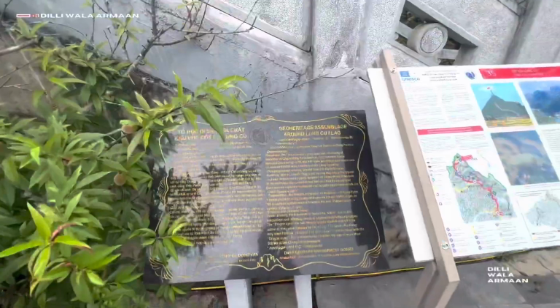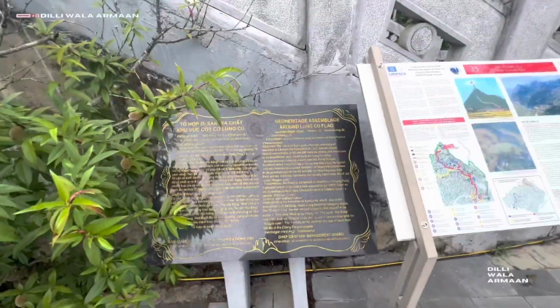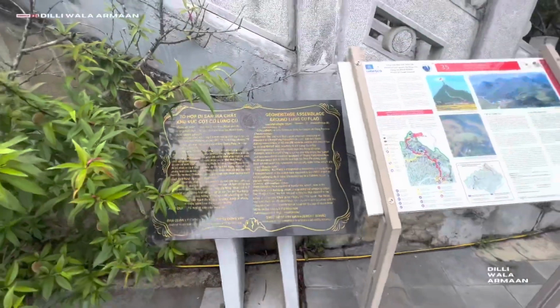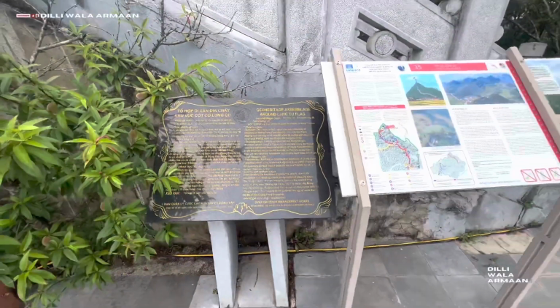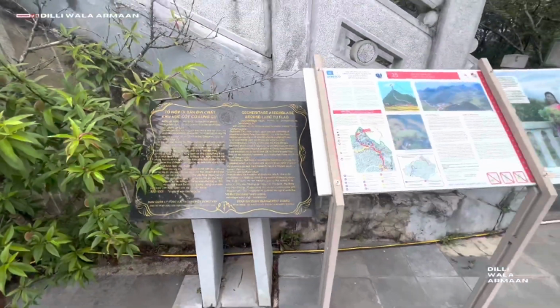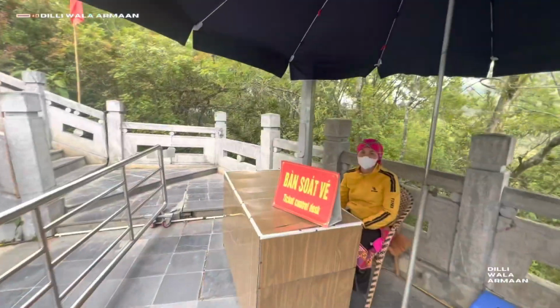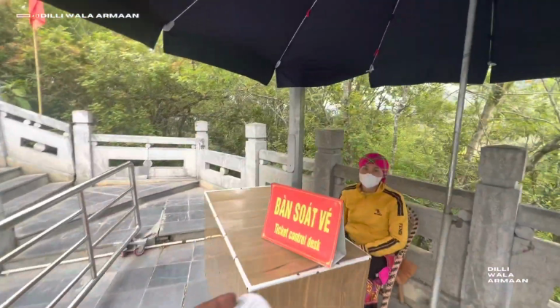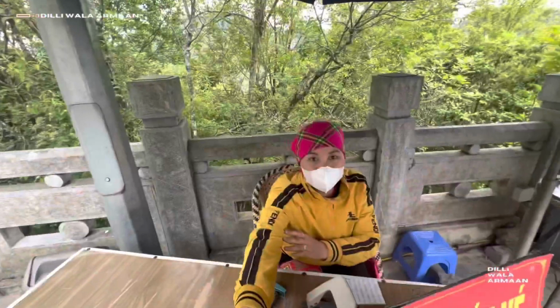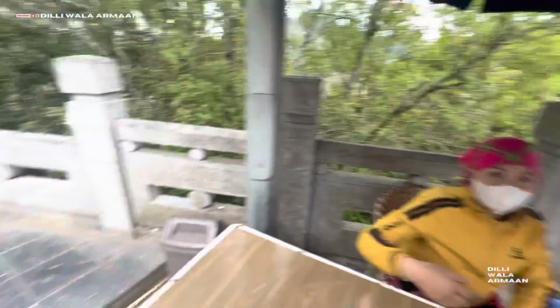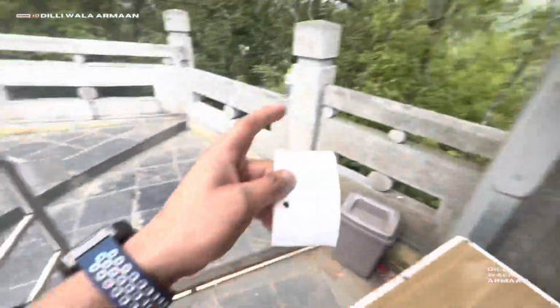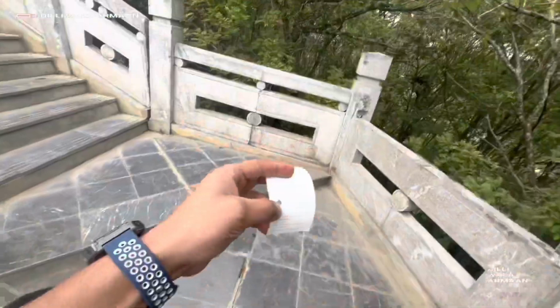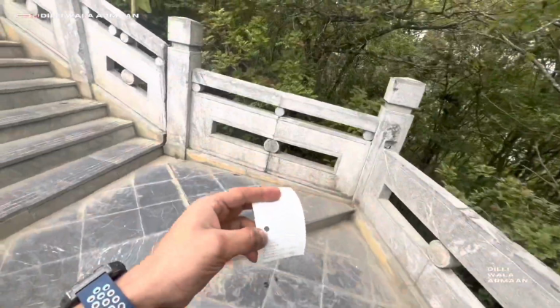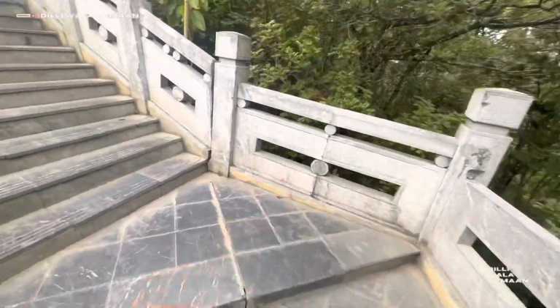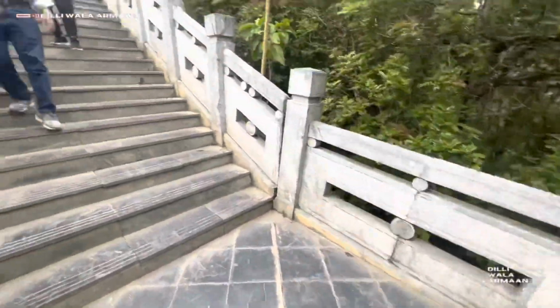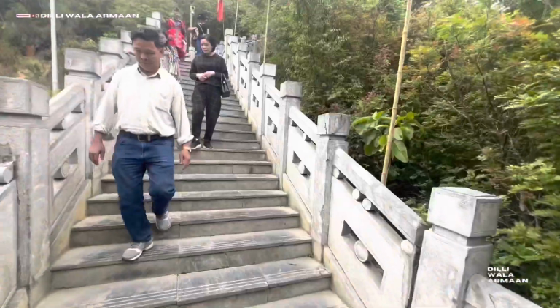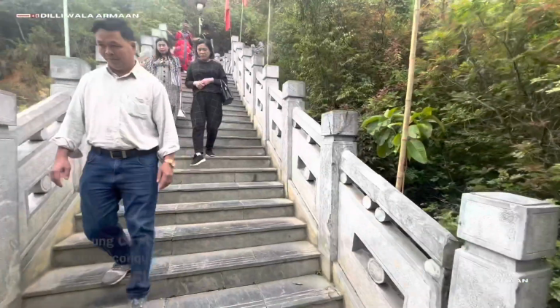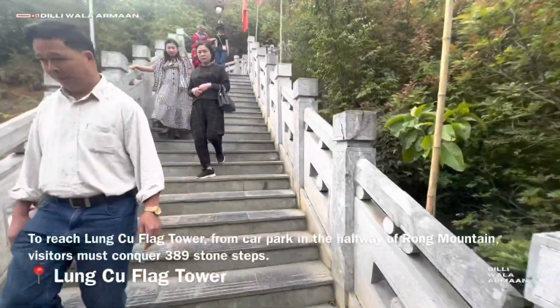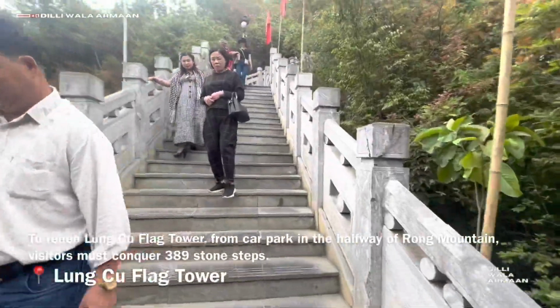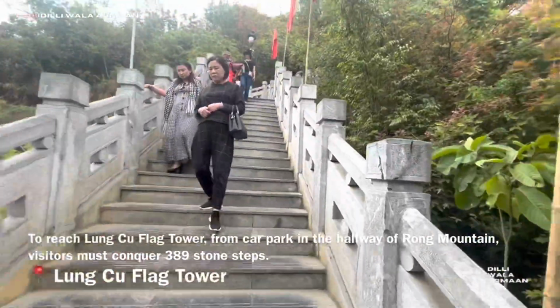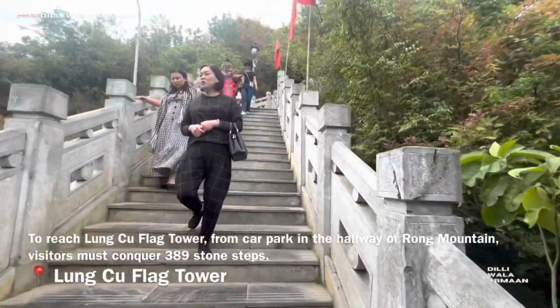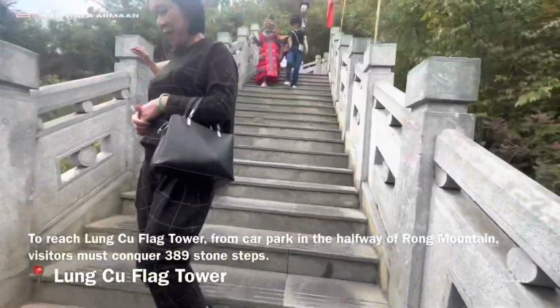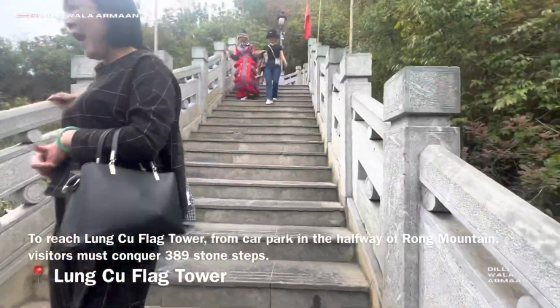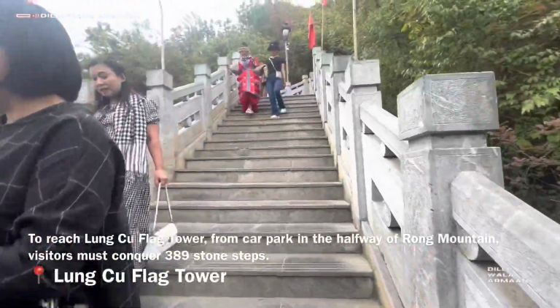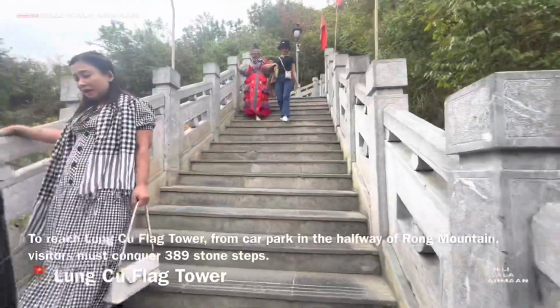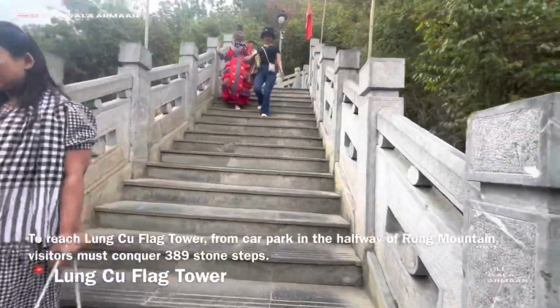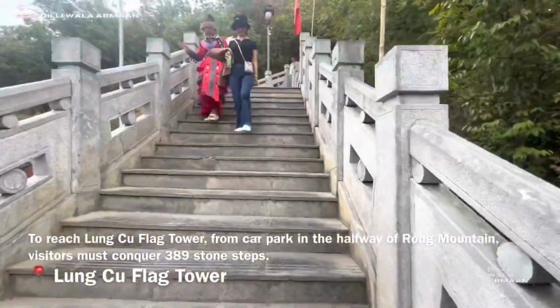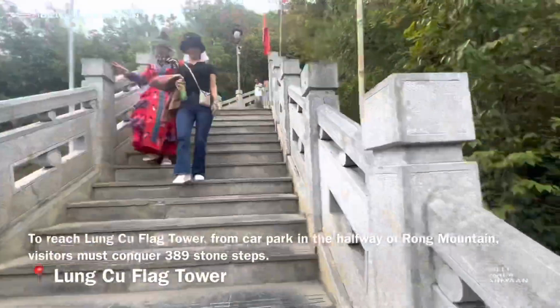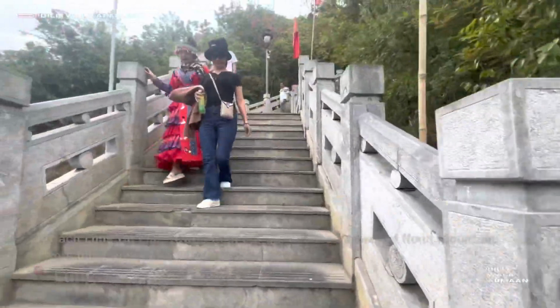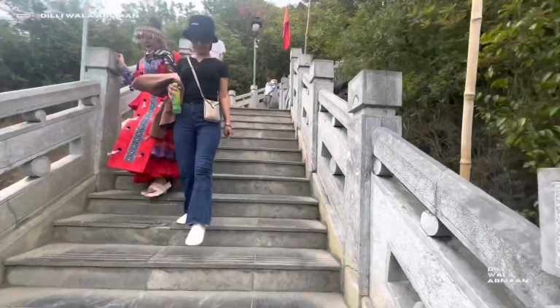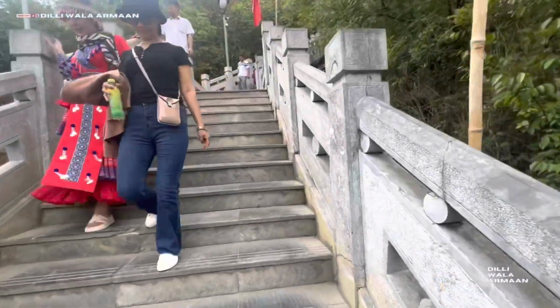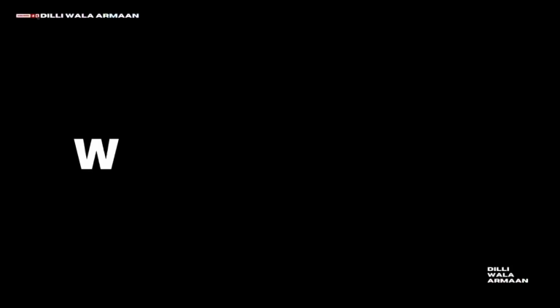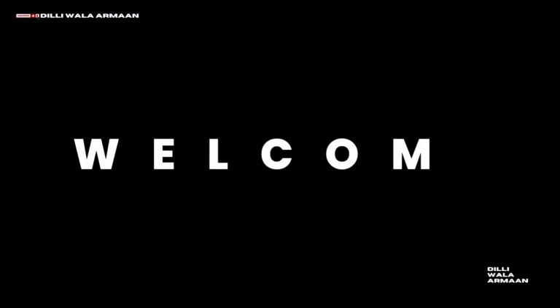You can pause it and read the information. Now let's go upstairs and show you how the view is from there.